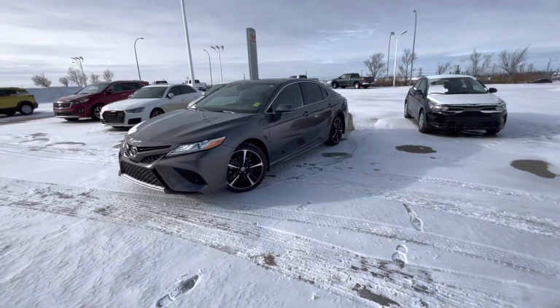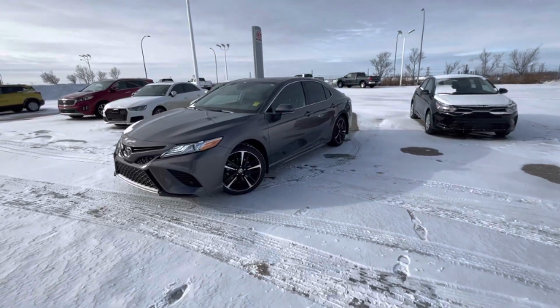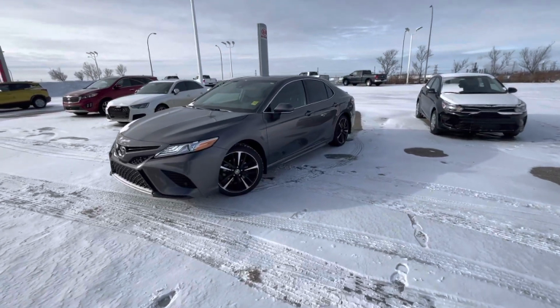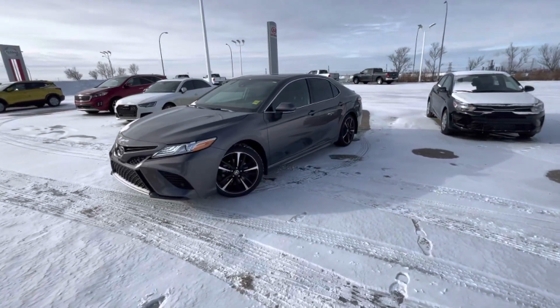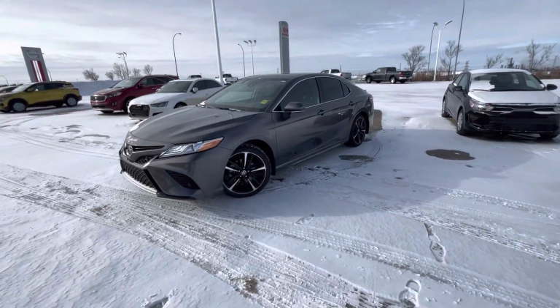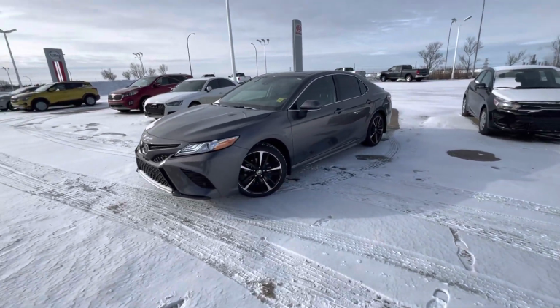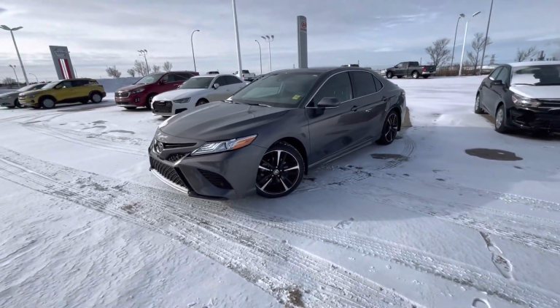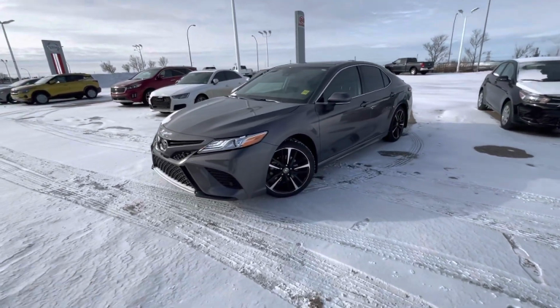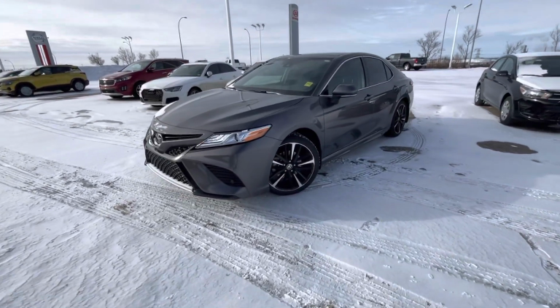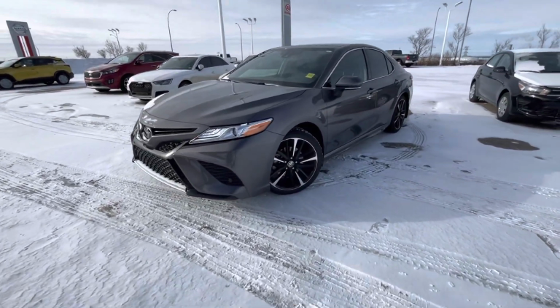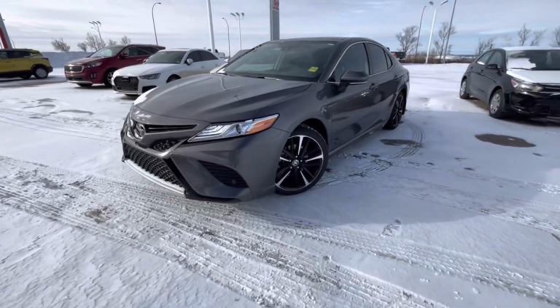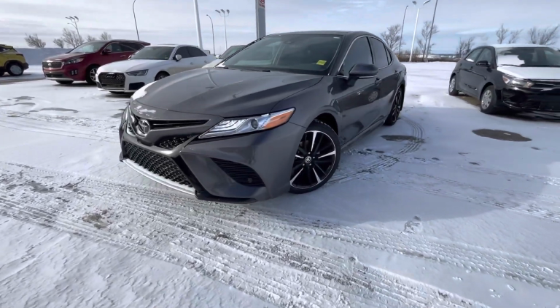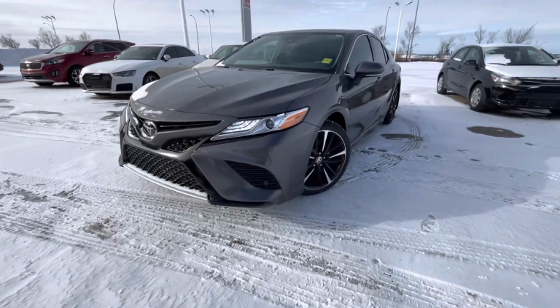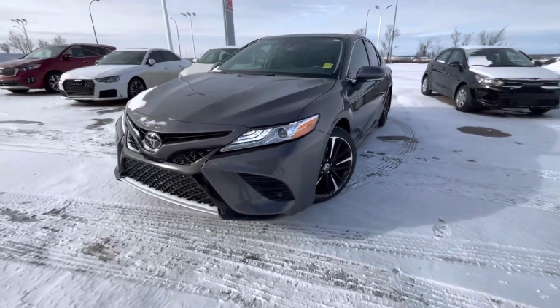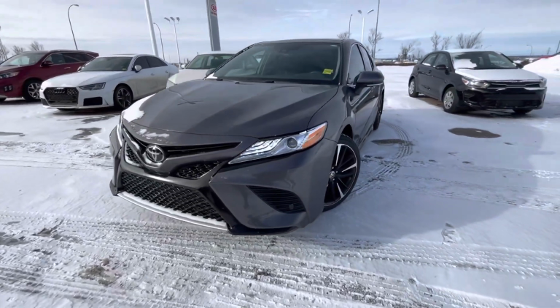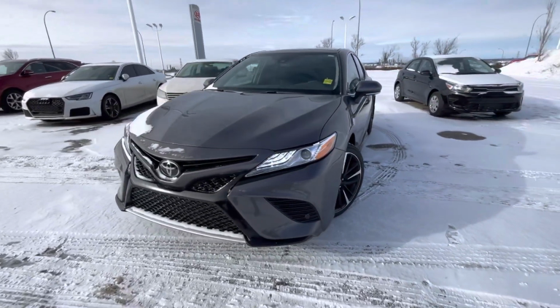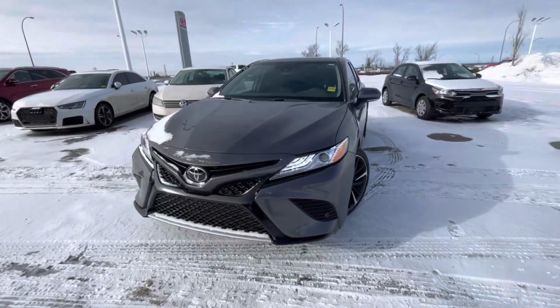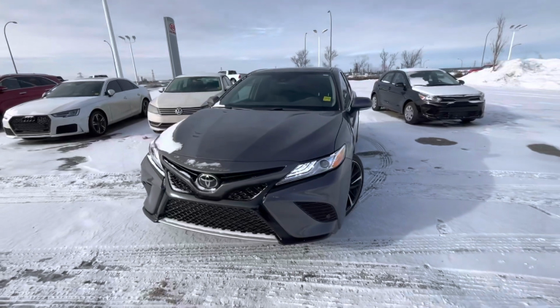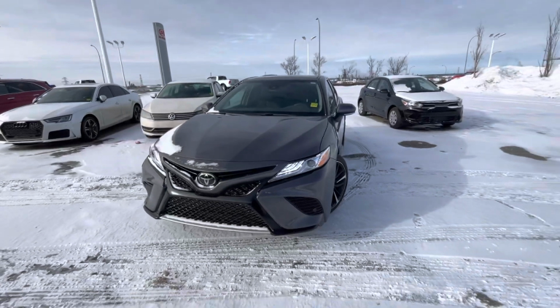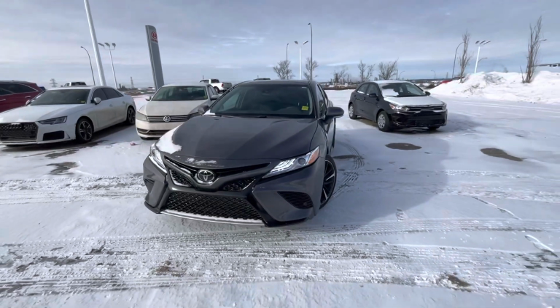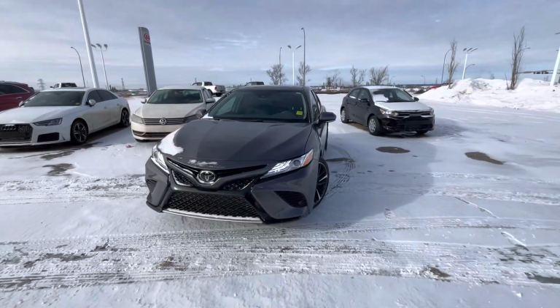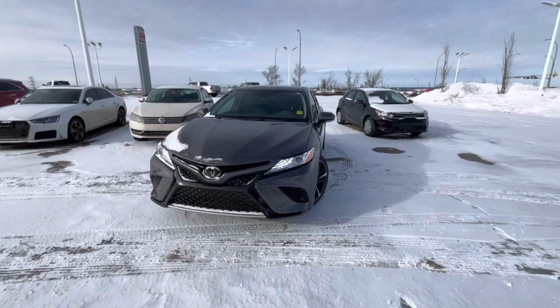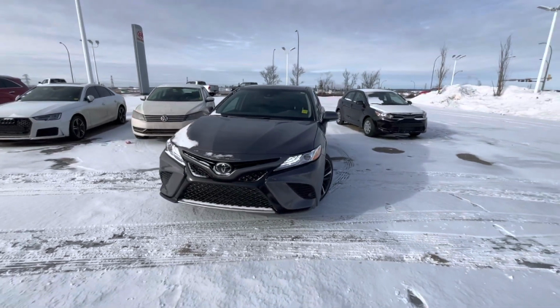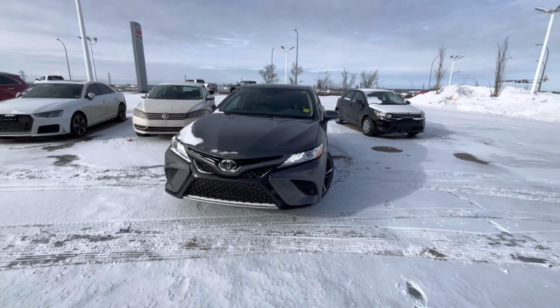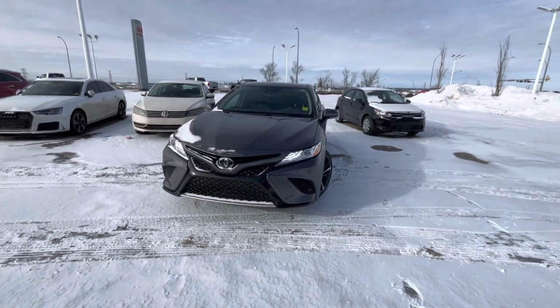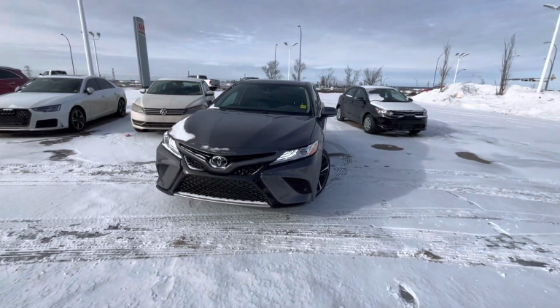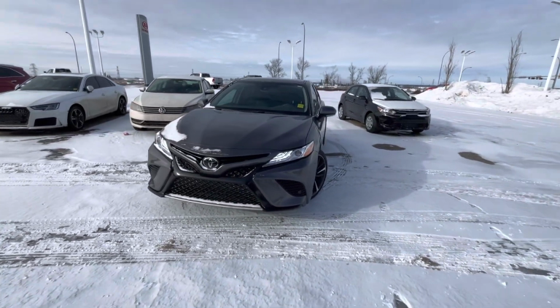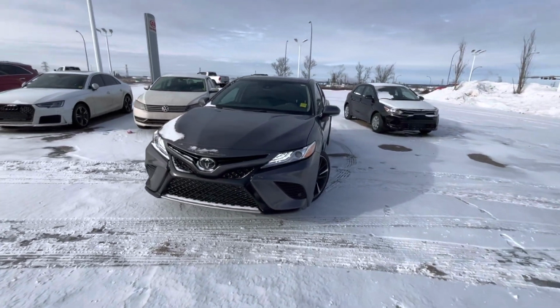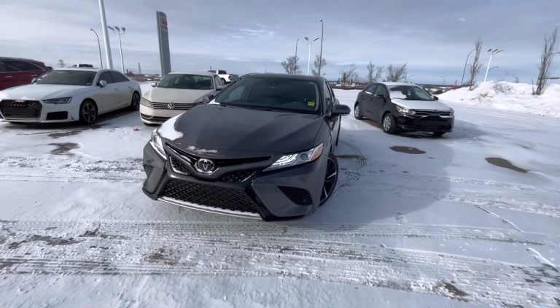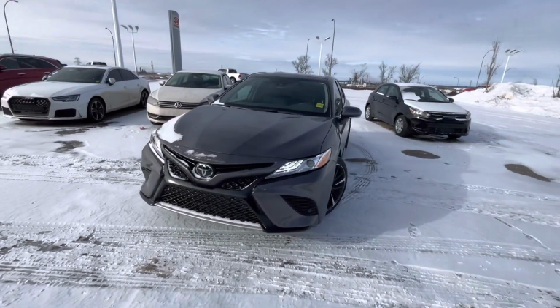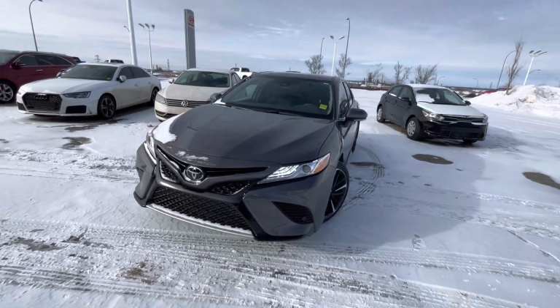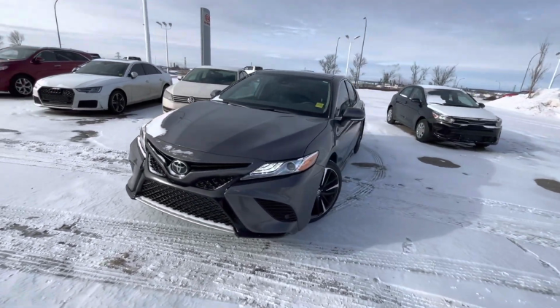Hey there, this is Scott here at Shuriki. I just wanted to give you a quick sneak peek of the beautiful 2020 Camry XSE package. This thing looks absolutely stunning.